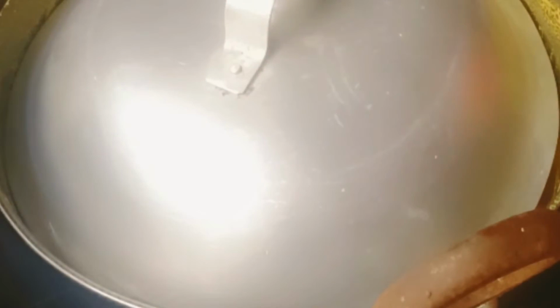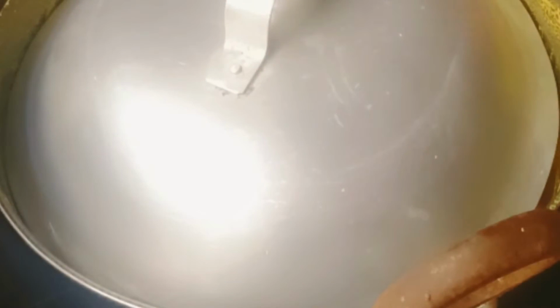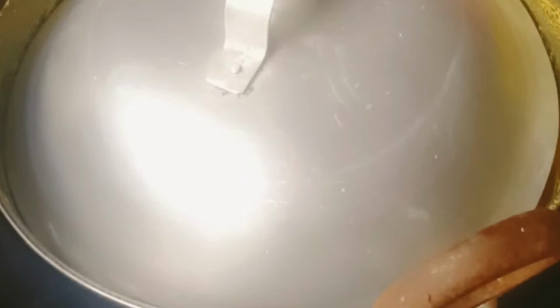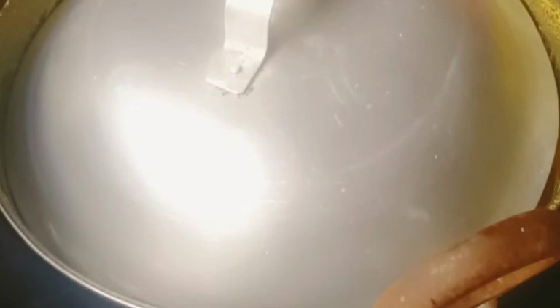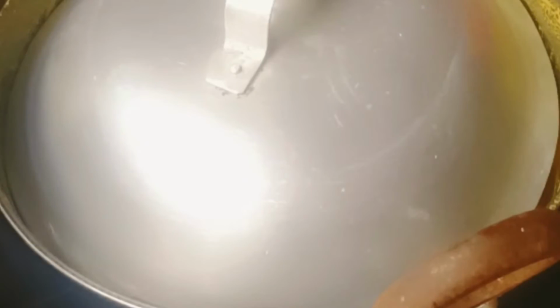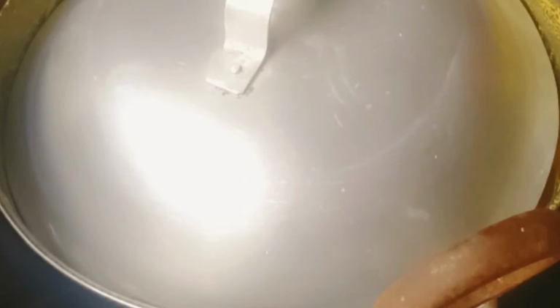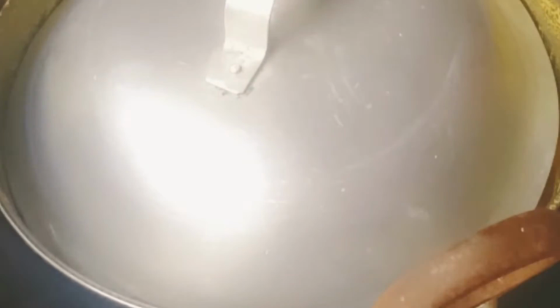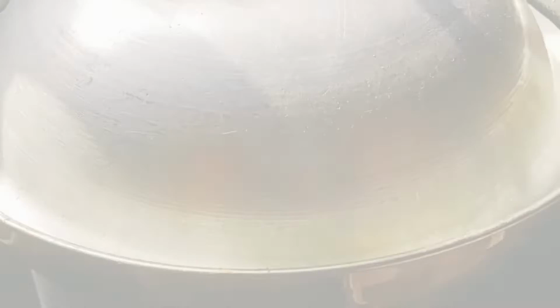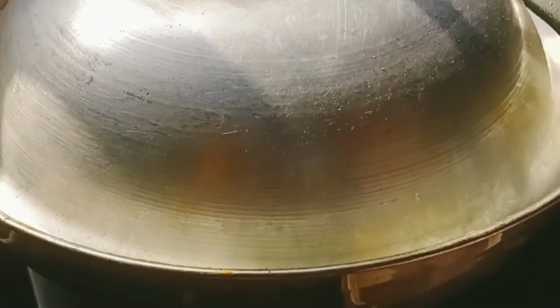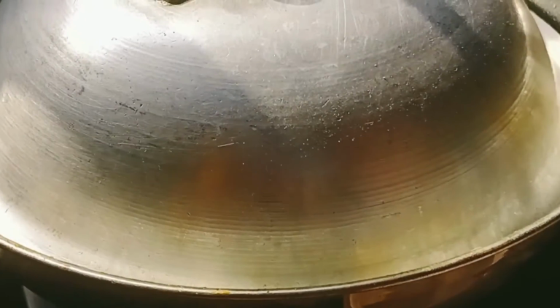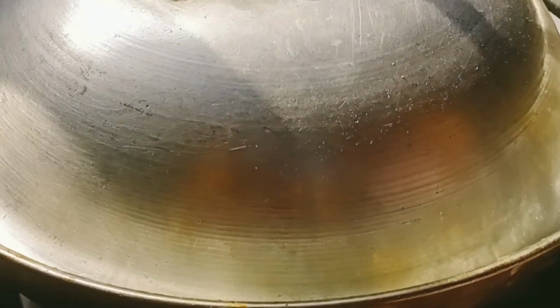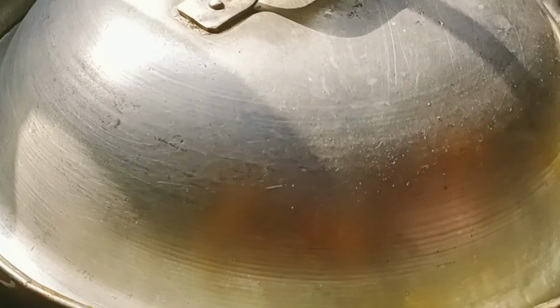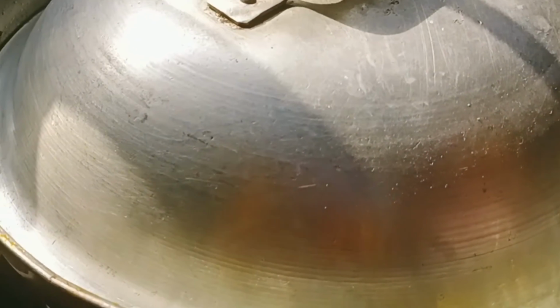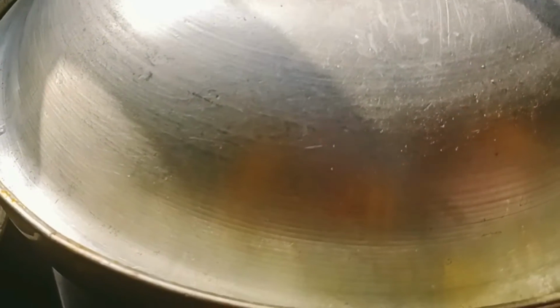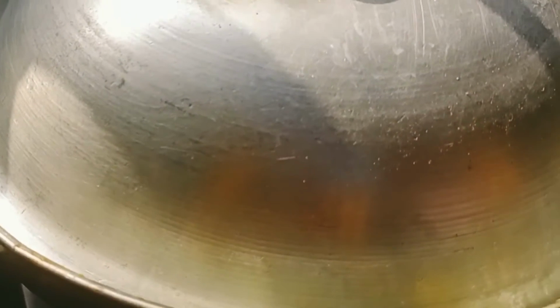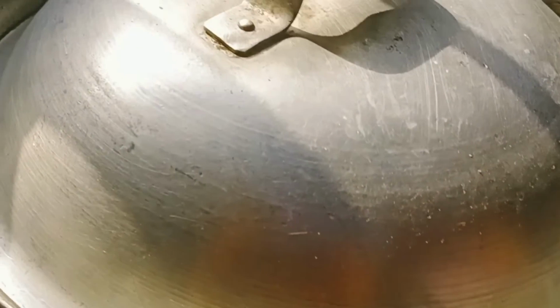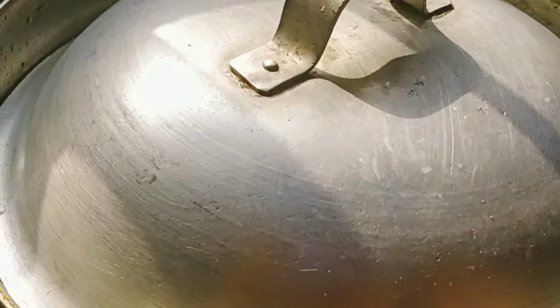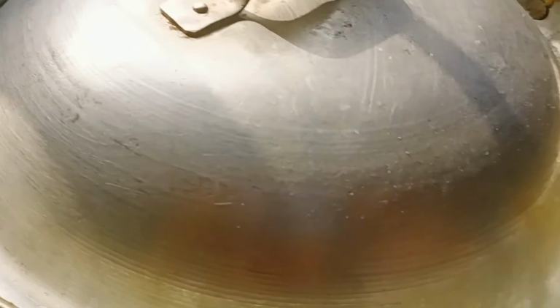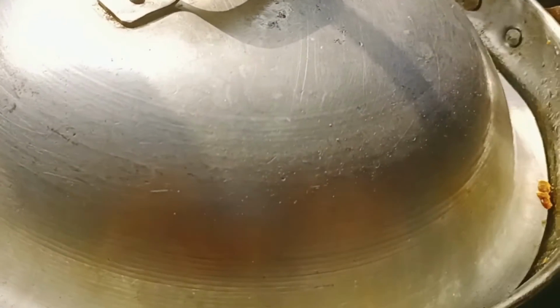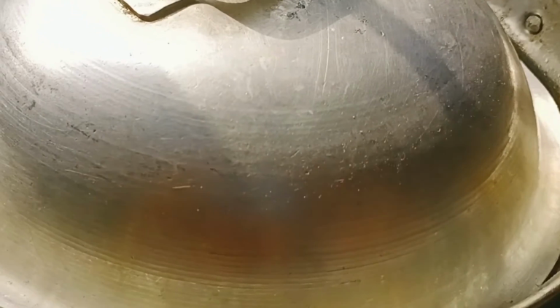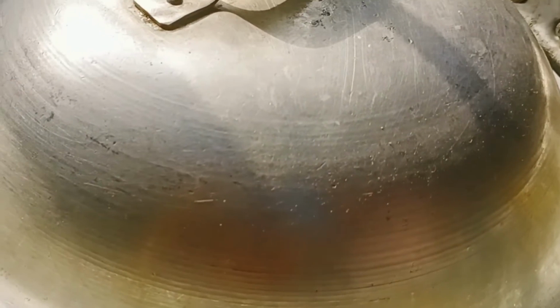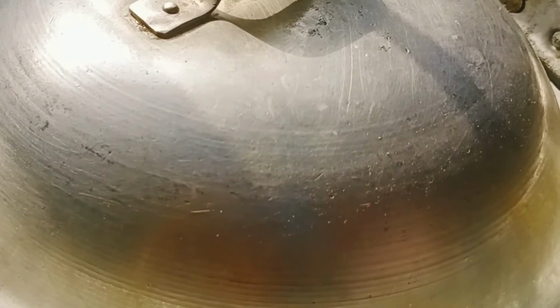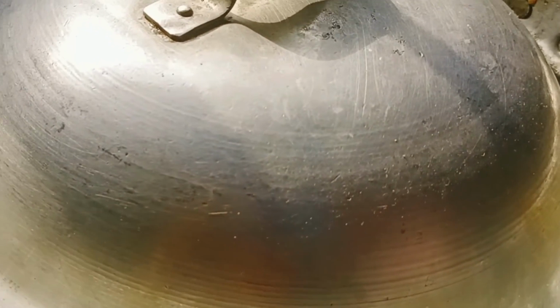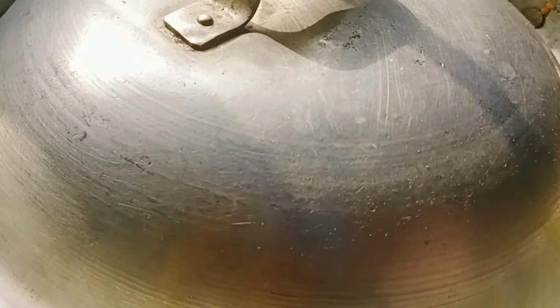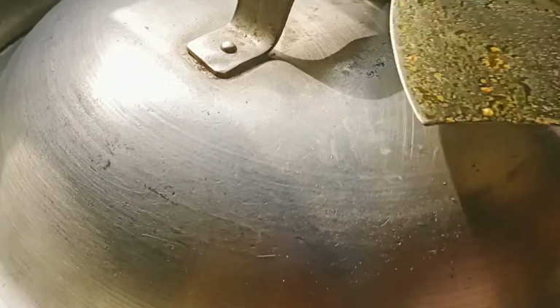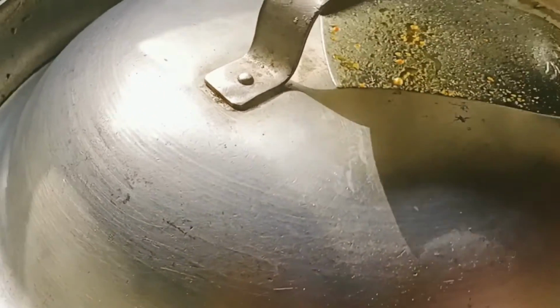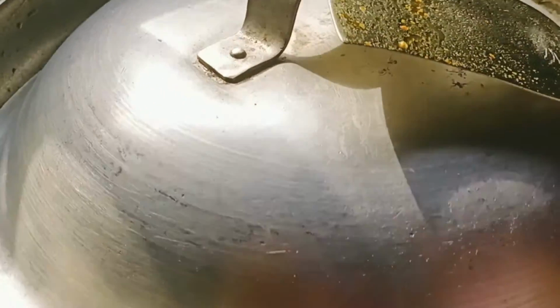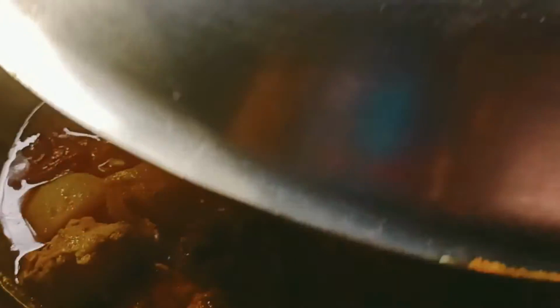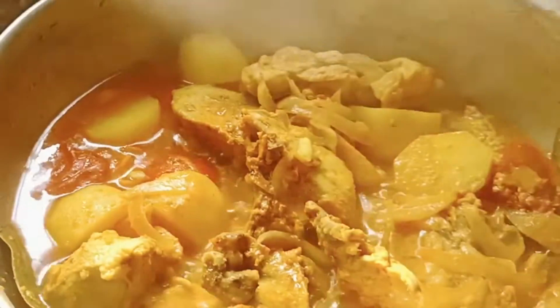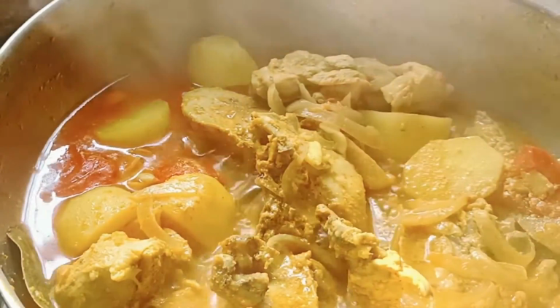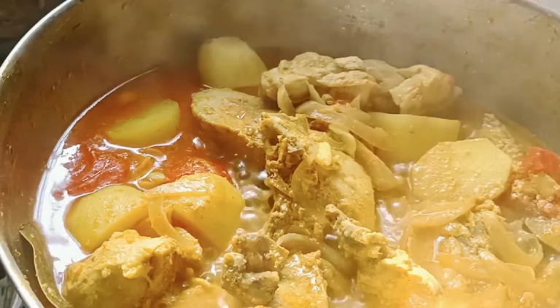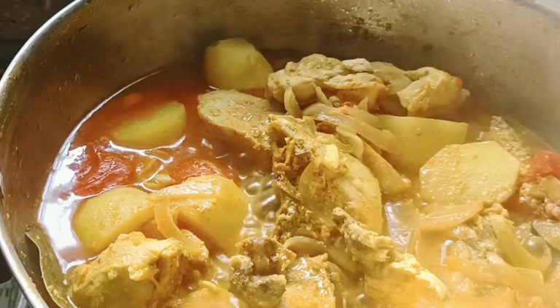After 30 minutes, place the kadai on a burner and cover it for 15 to 20 minutes under medium to low flame. Meanwhile, add three green chilies and mix well.